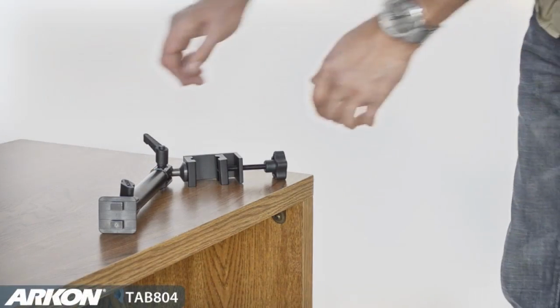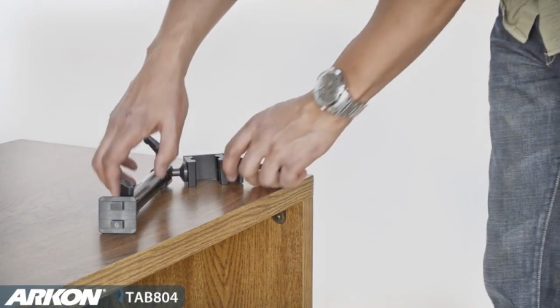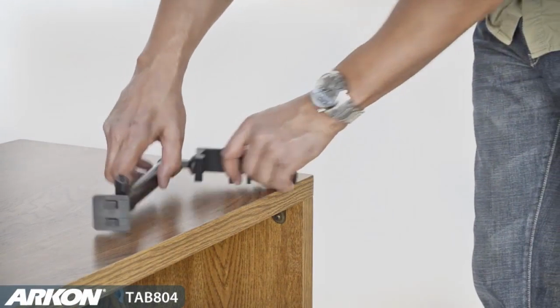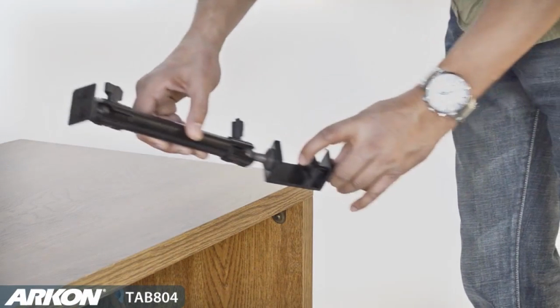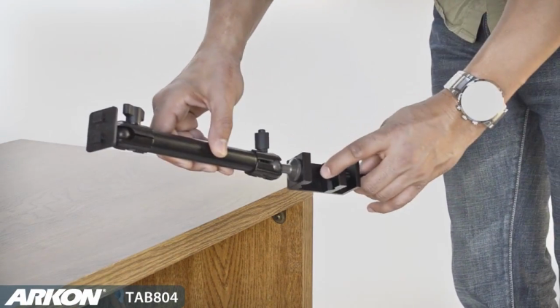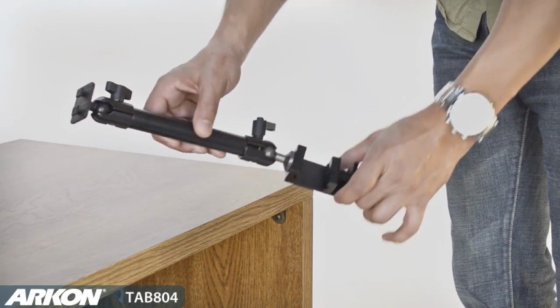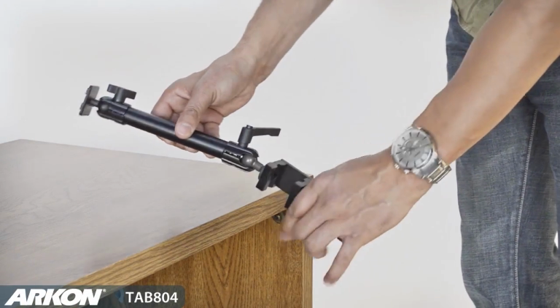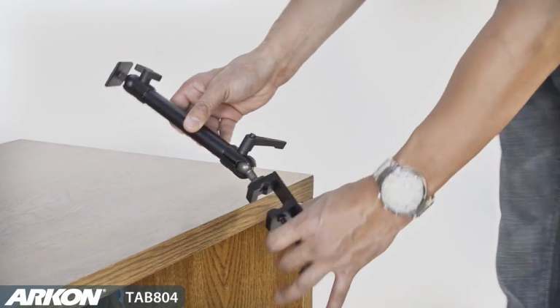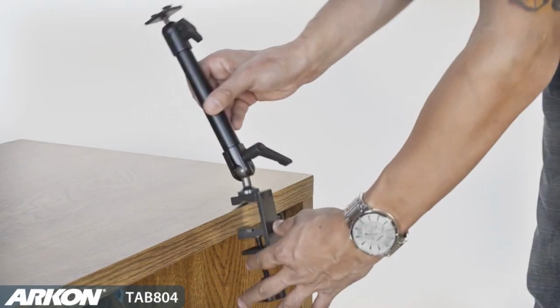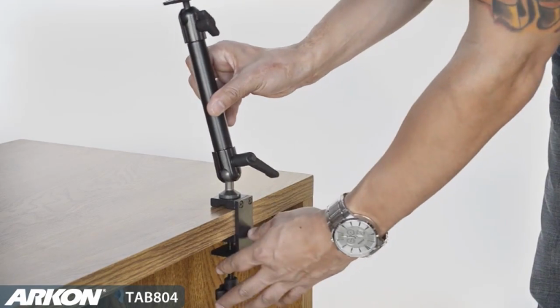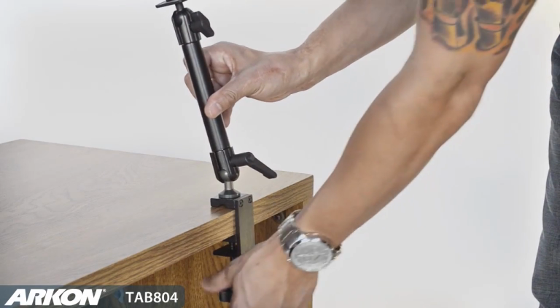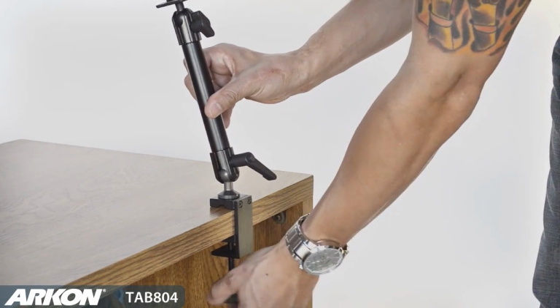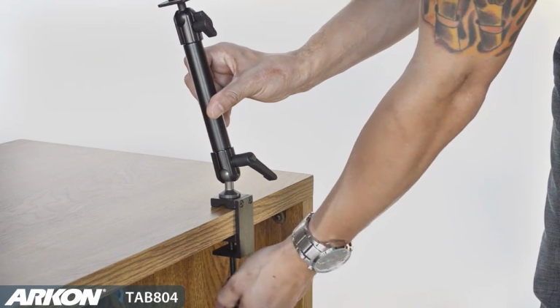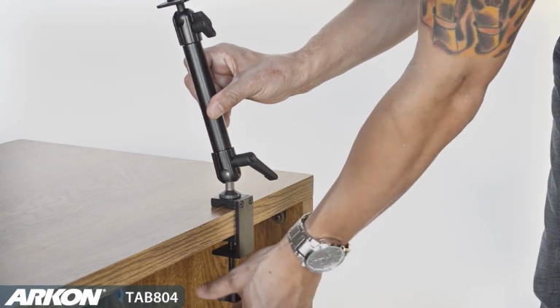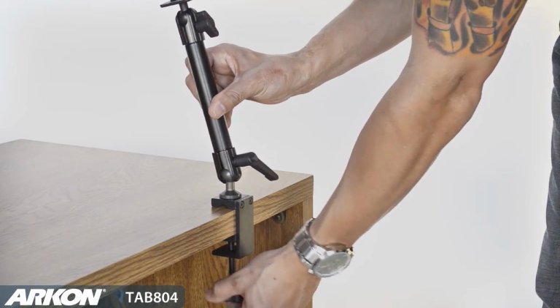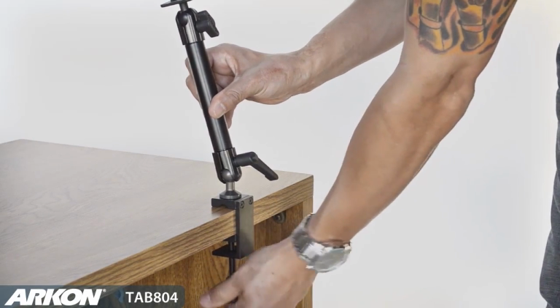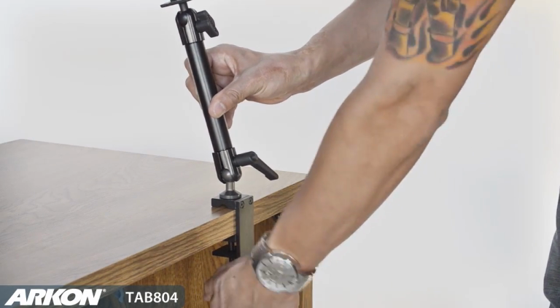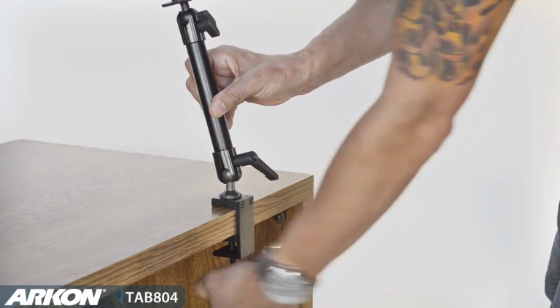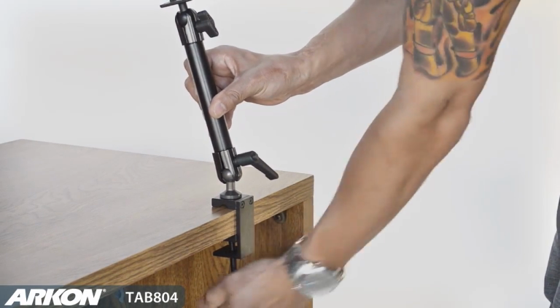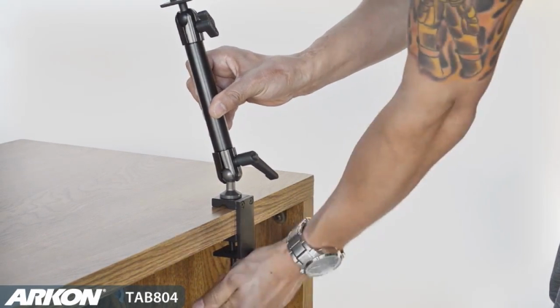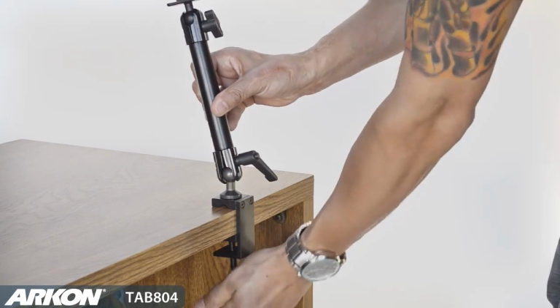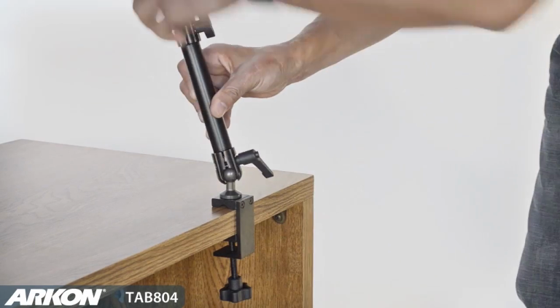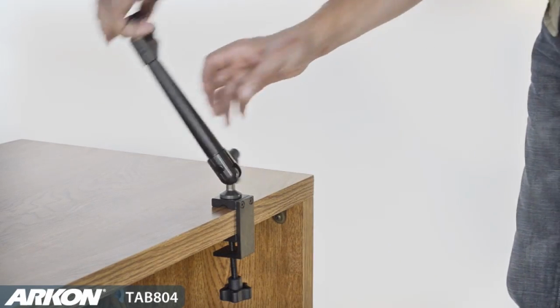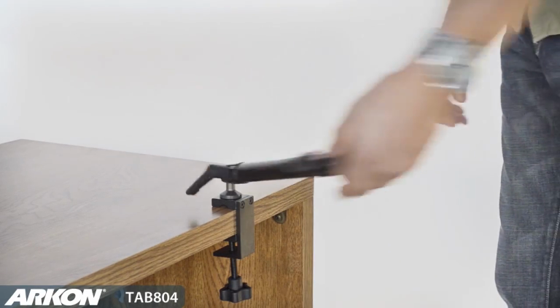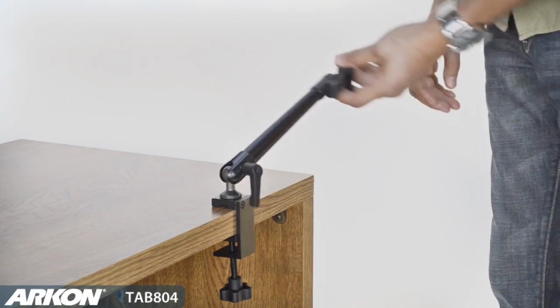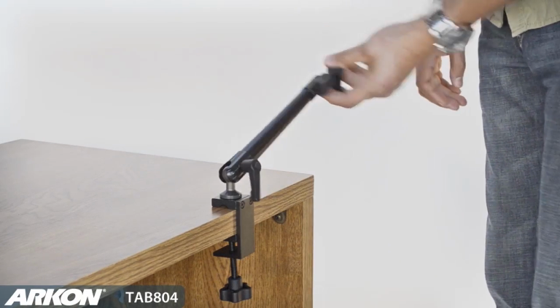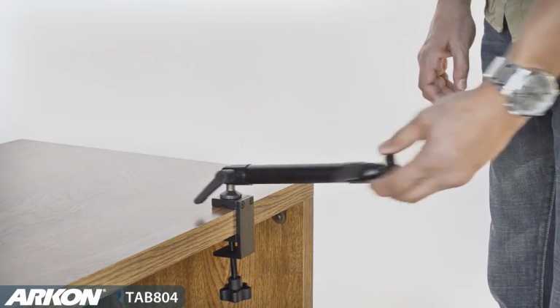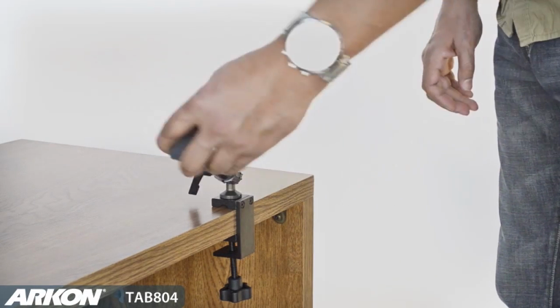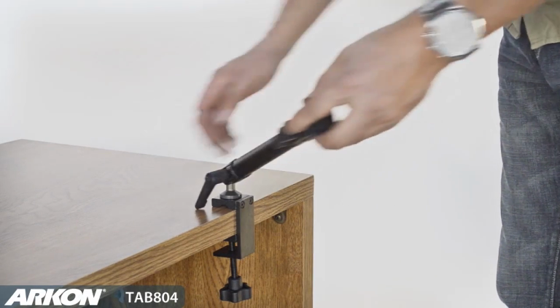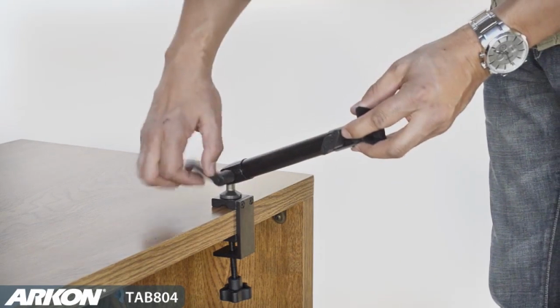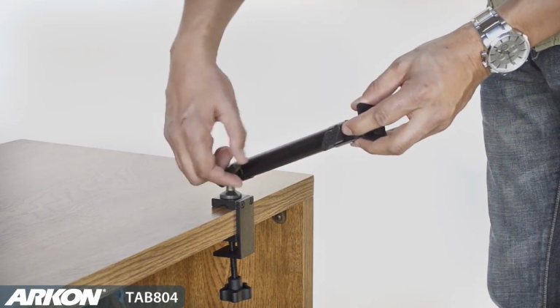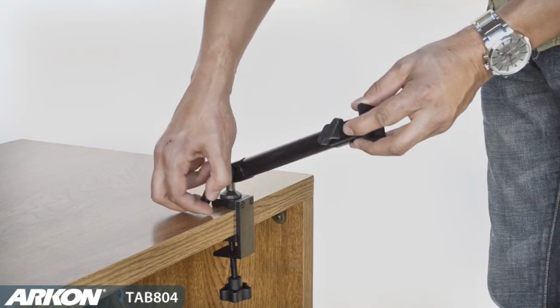Archon's Tab 804 is a universal tablet holder that includes a 10-inch aluminum heavy-duty mount with C-clamp base. The C-clamp base attaches to any tabletop, desktop, or countertop easily without any tools required.